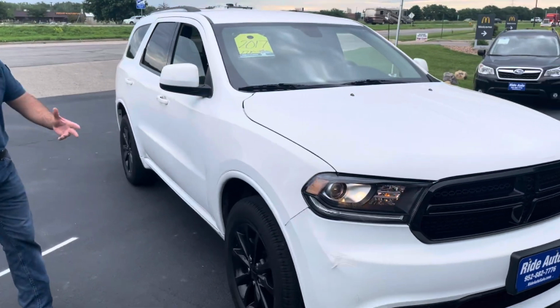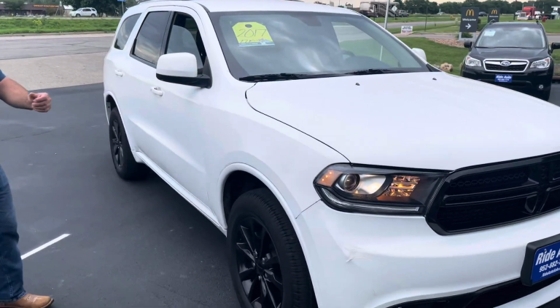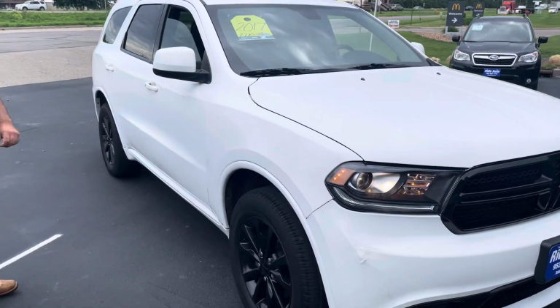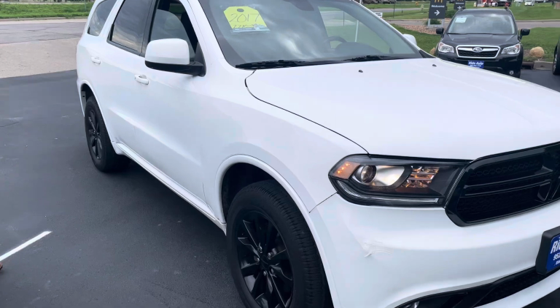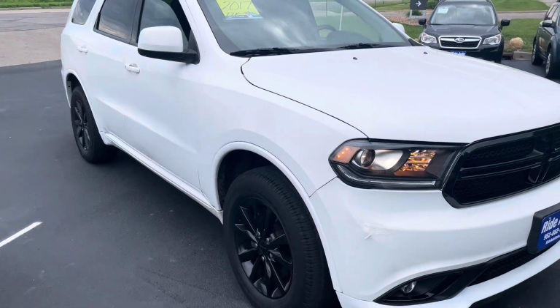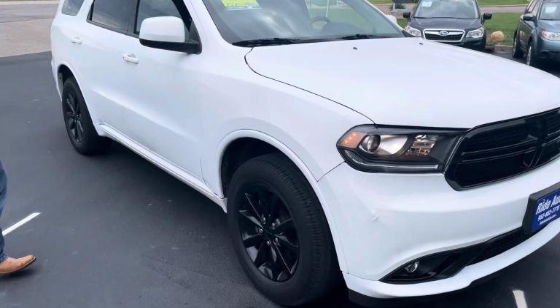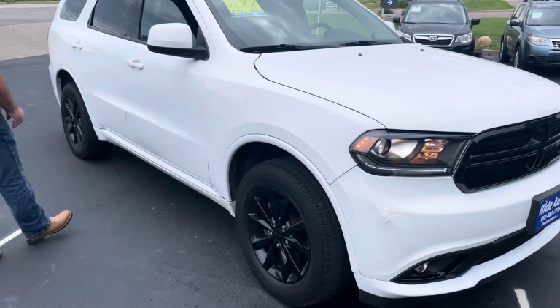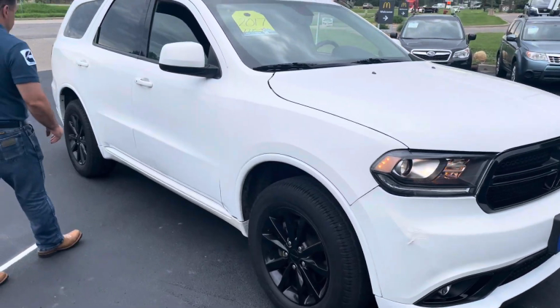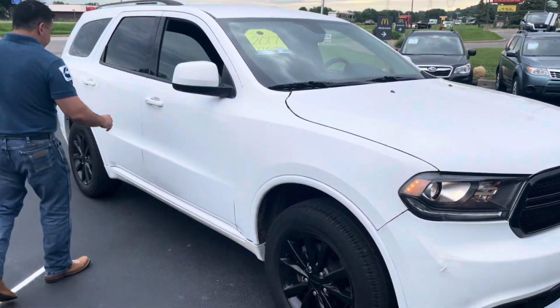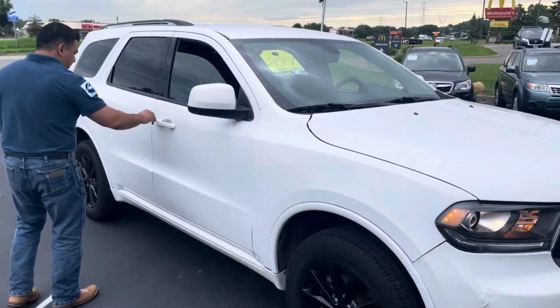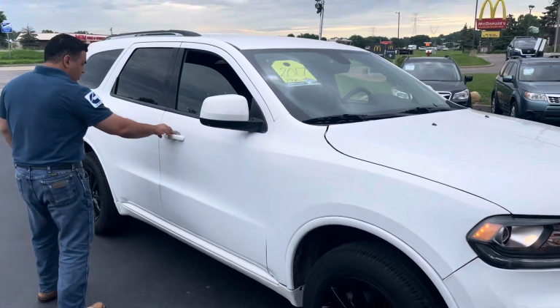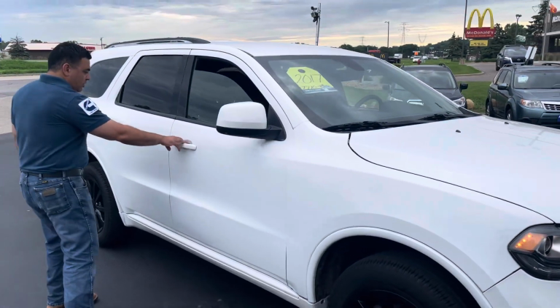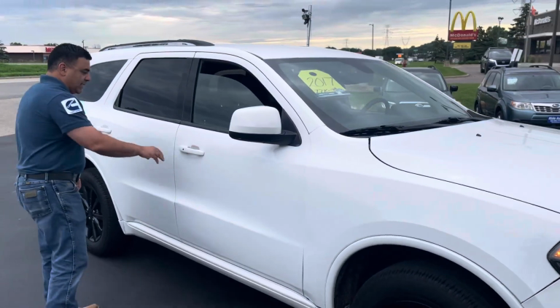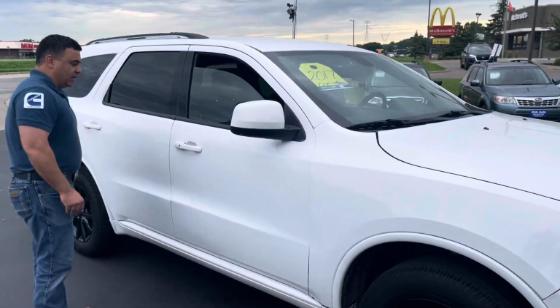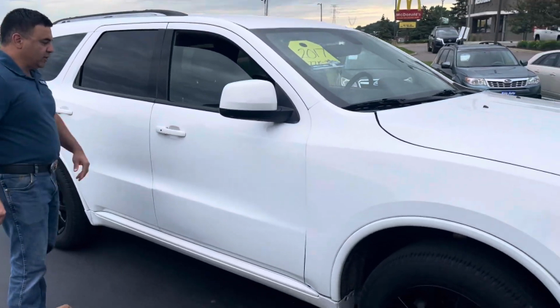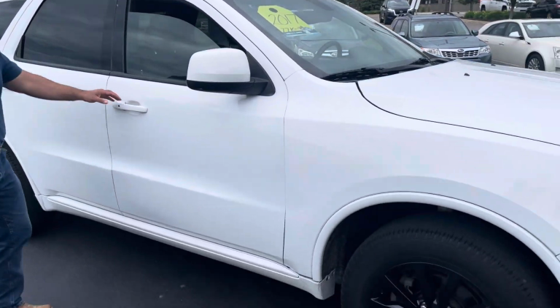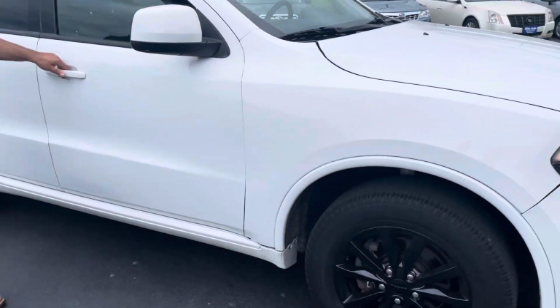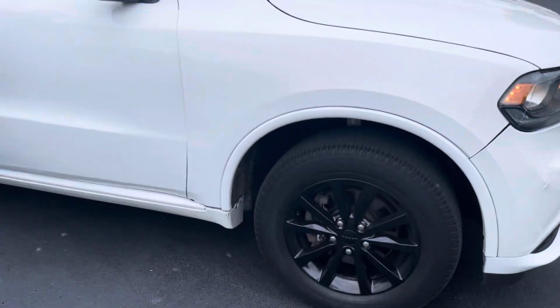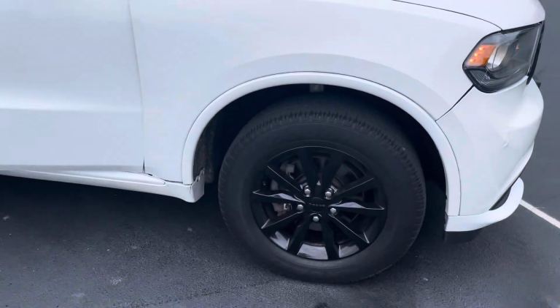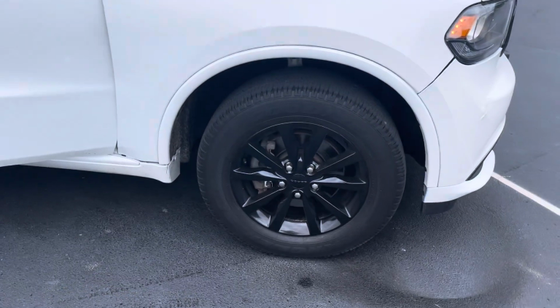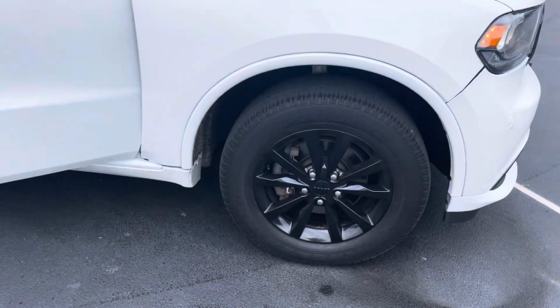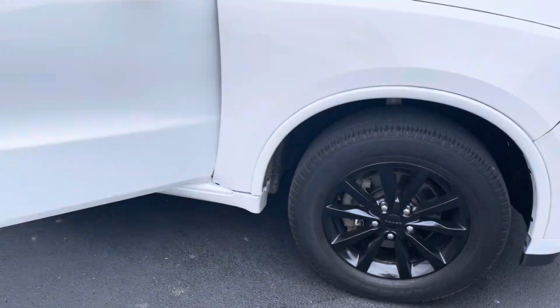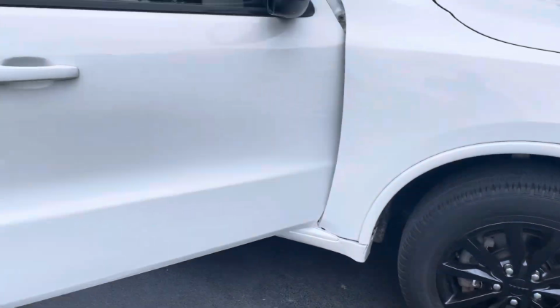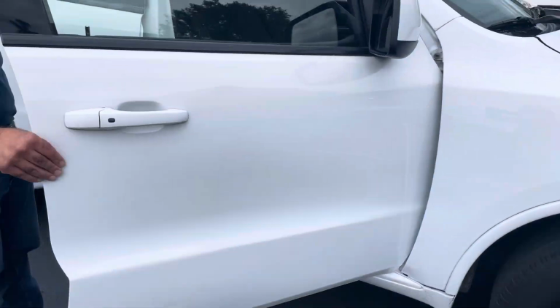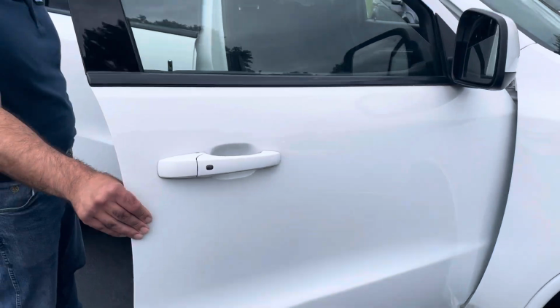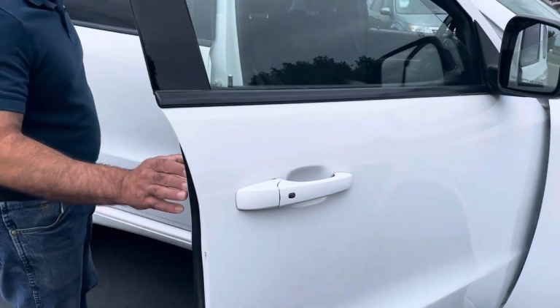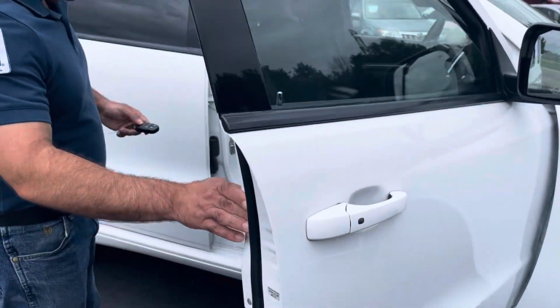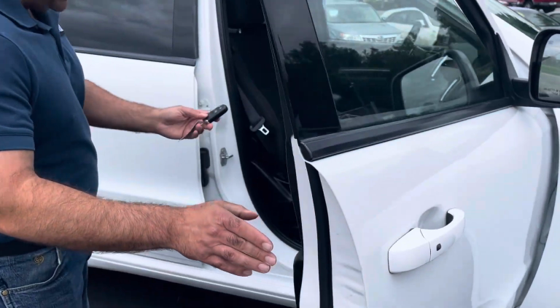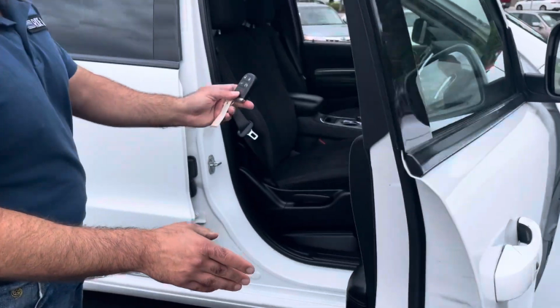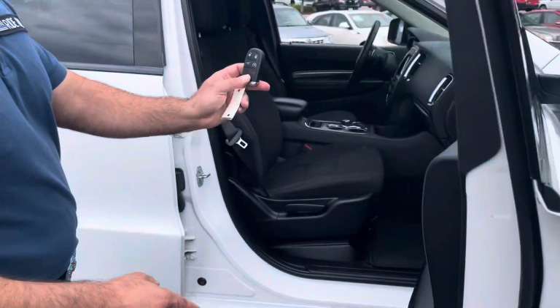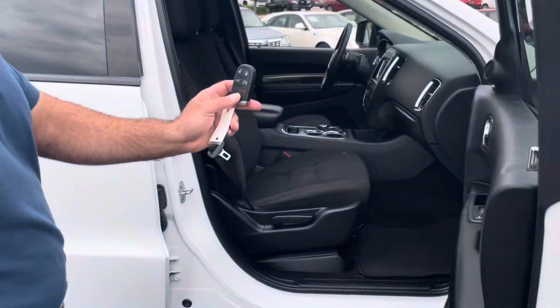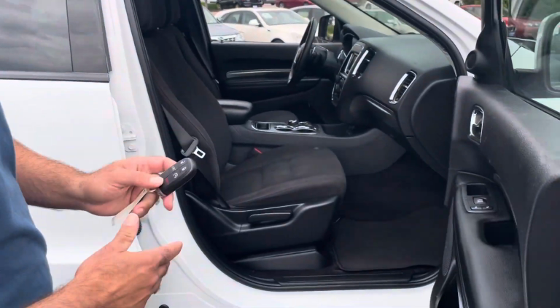You got the black wheels. You got the smart key fob — I have it in my pocket. That's how you enter the vehicle.